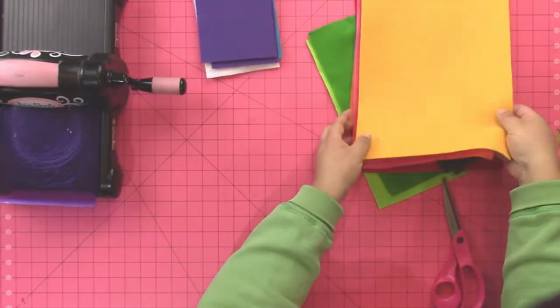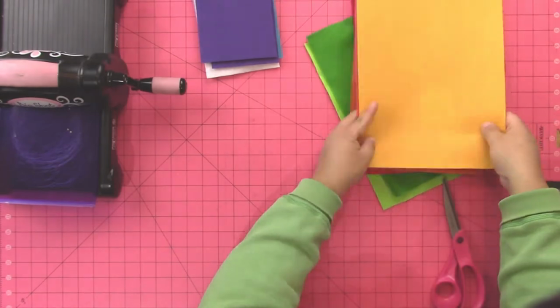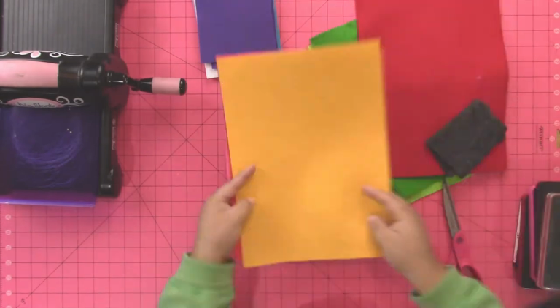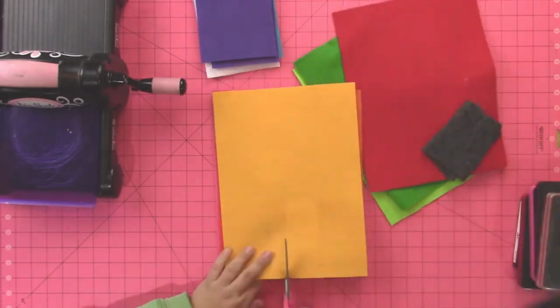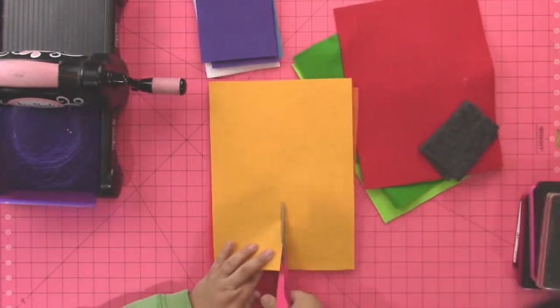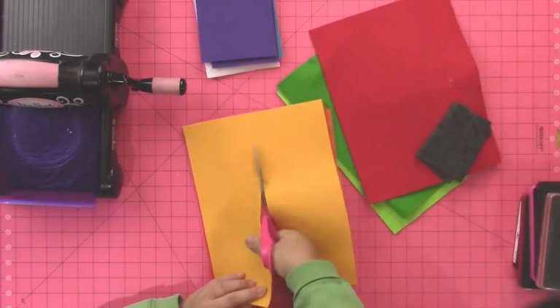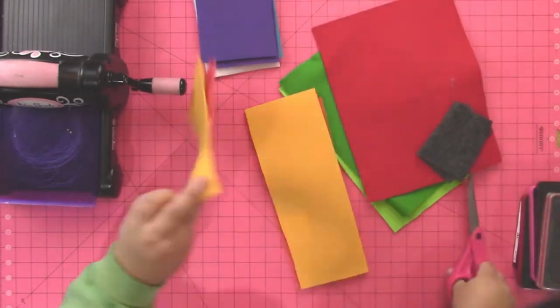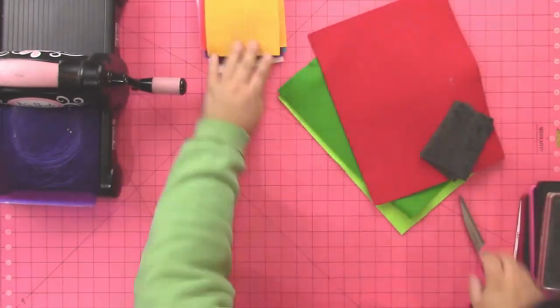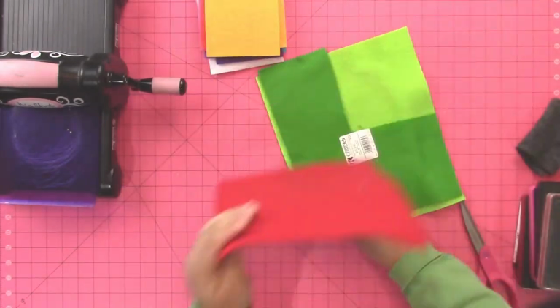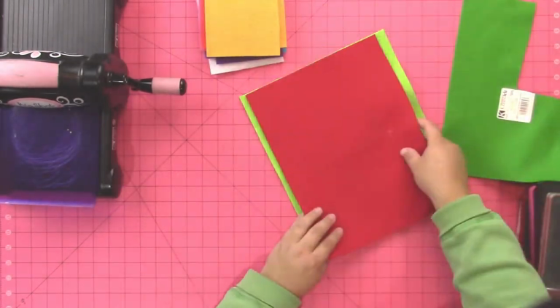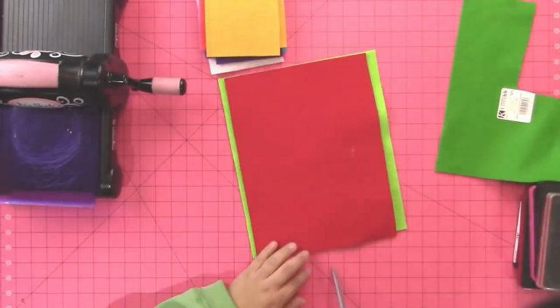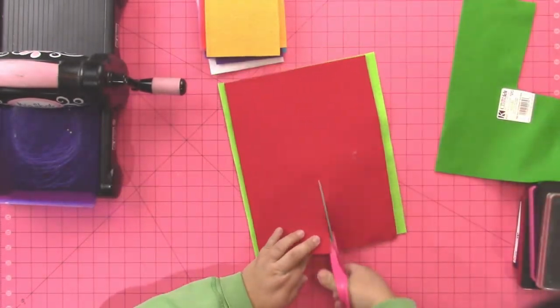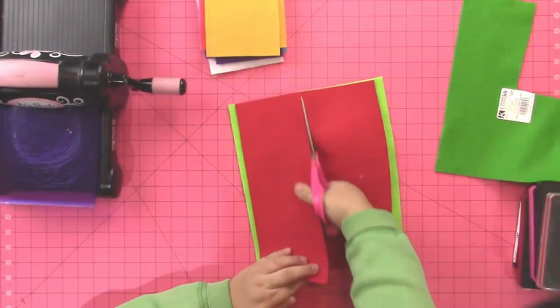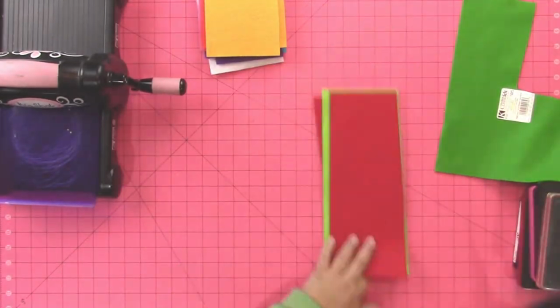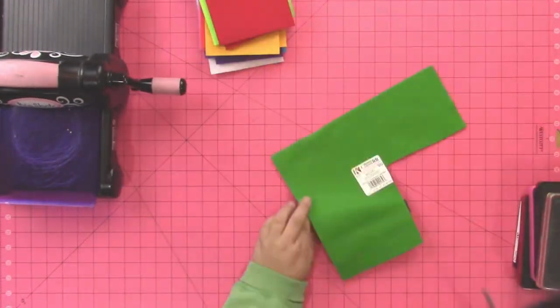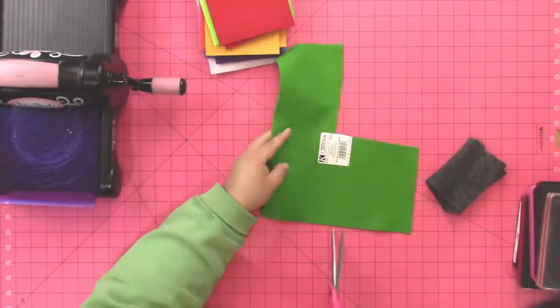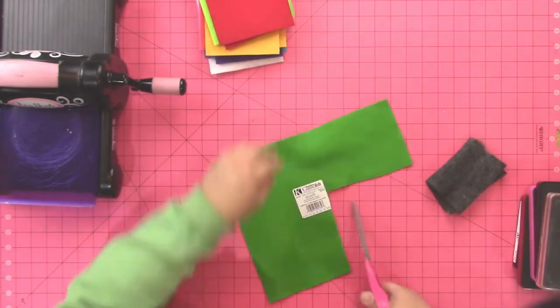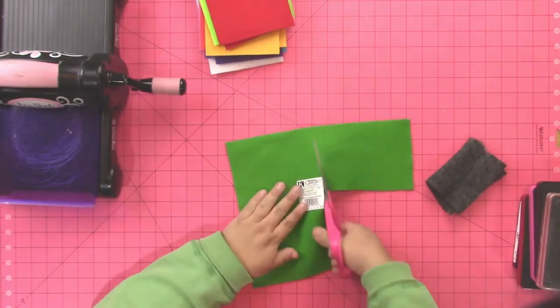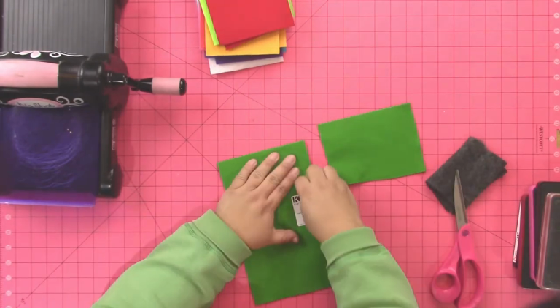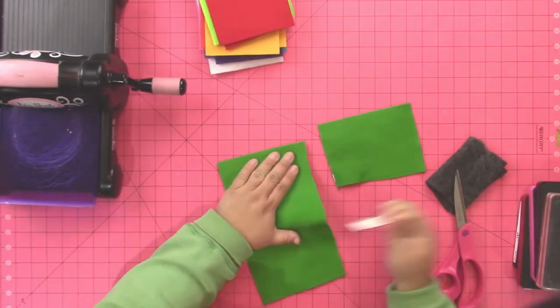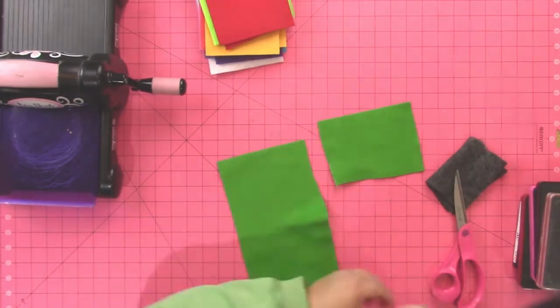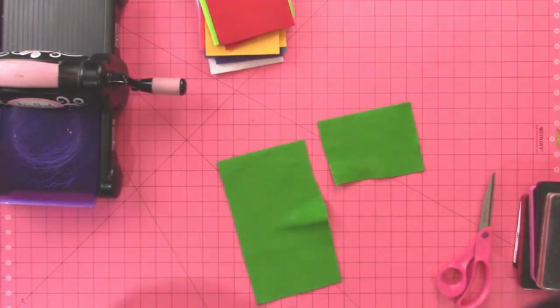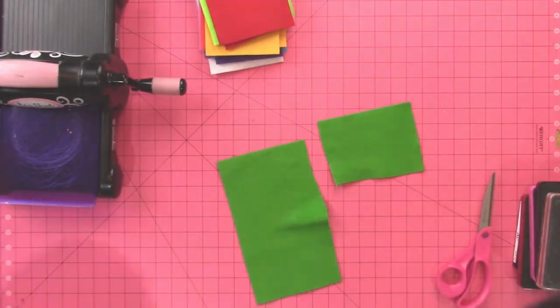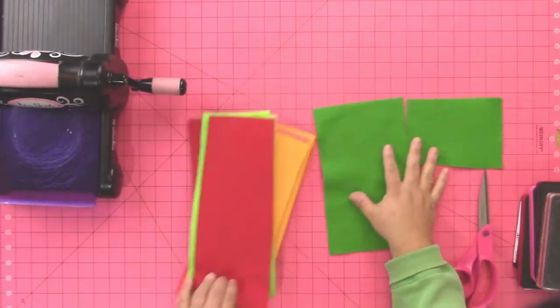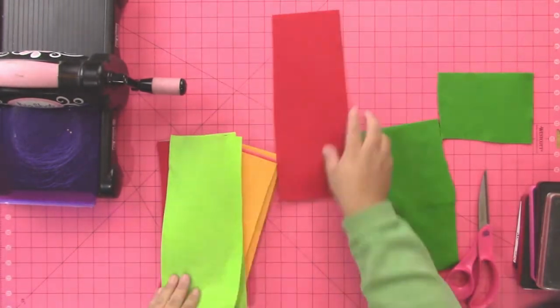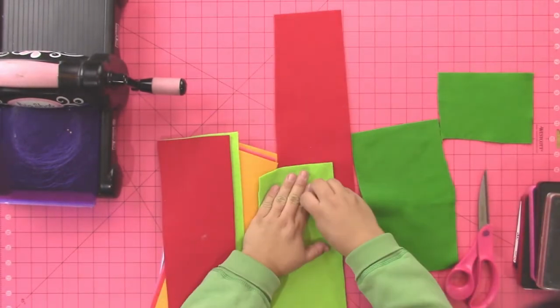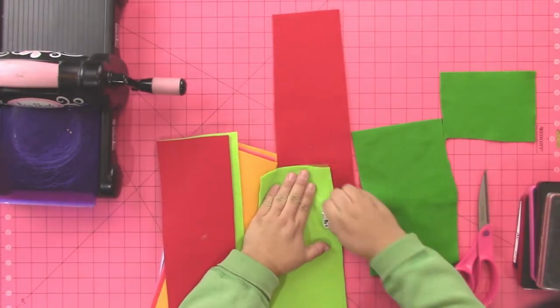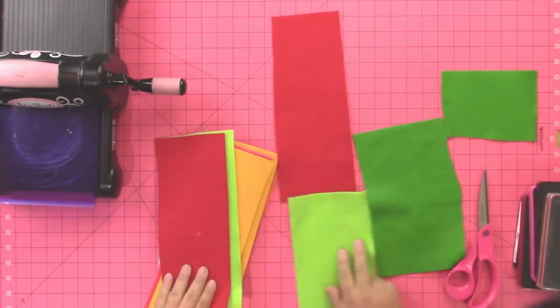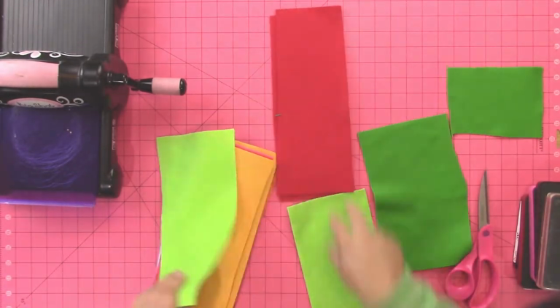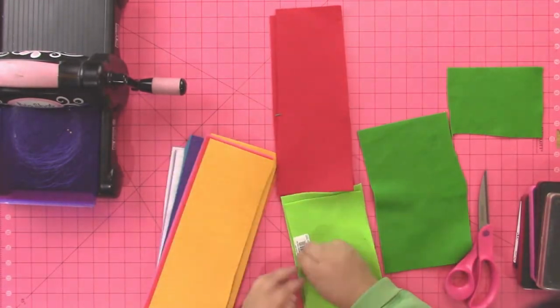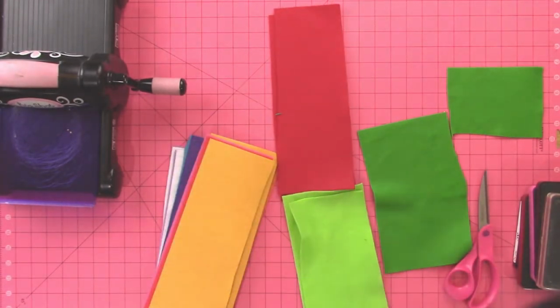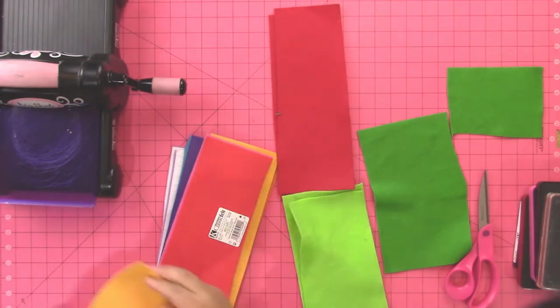So what you're going to need are some 9x12 sheets of Kunin Felt in bright colors. This is the Rainbow EcoFi Felt. You can get it at your regular craft store and also on Amazon. I have the links down in the description.